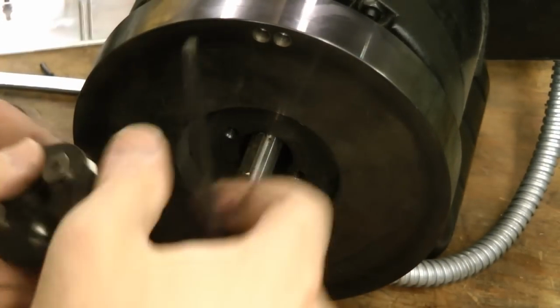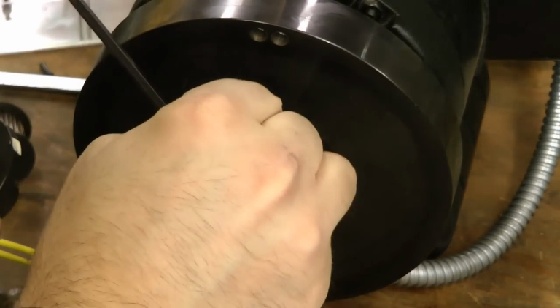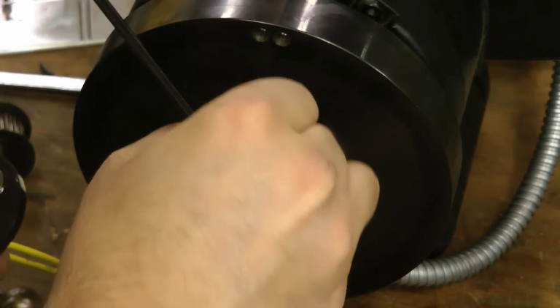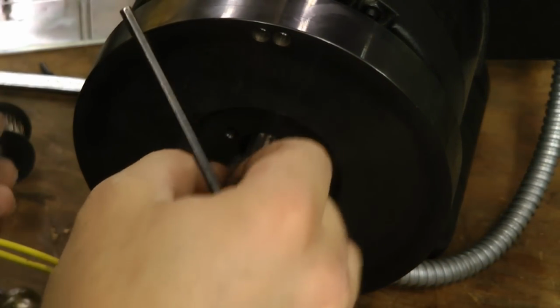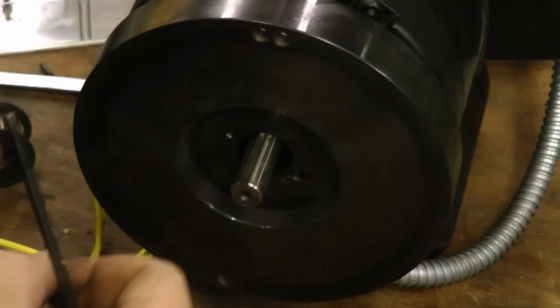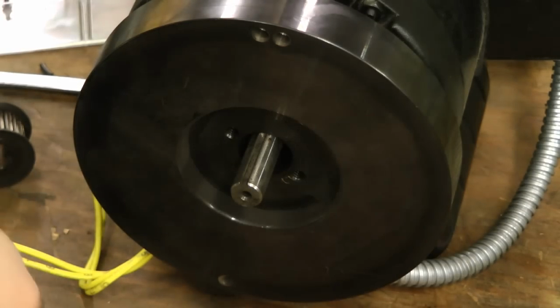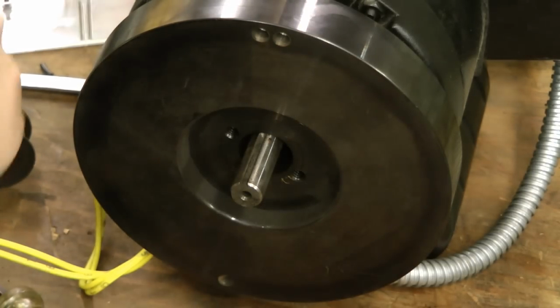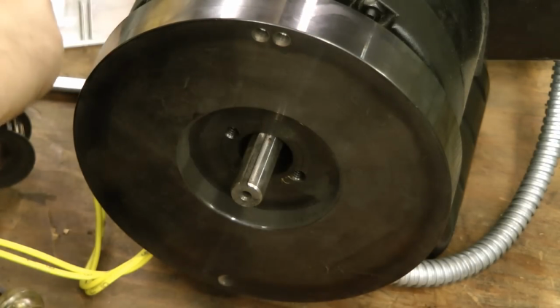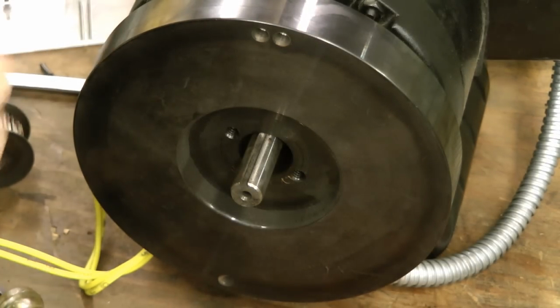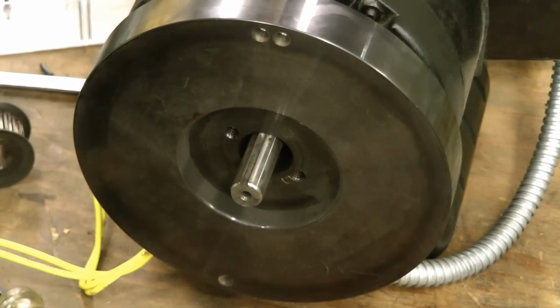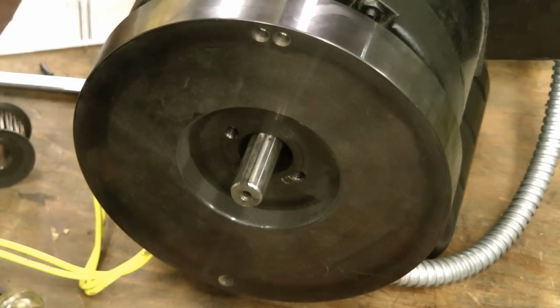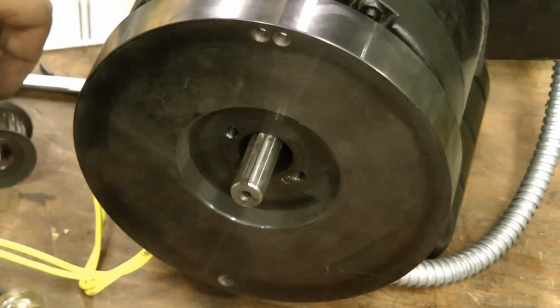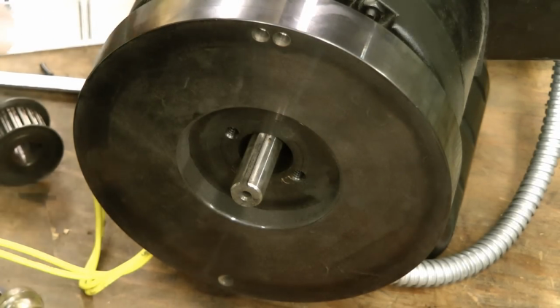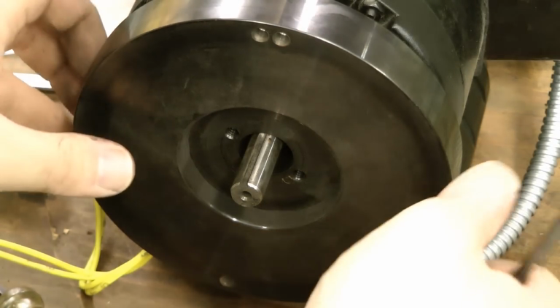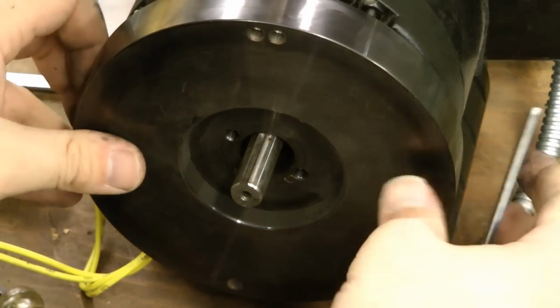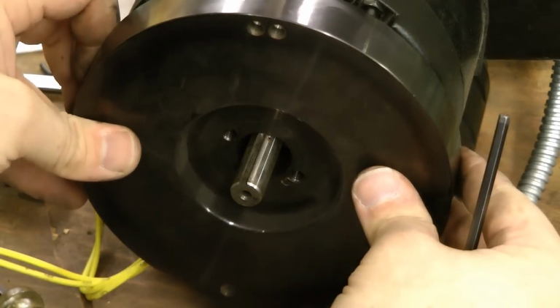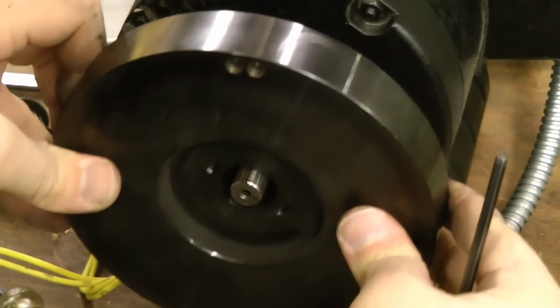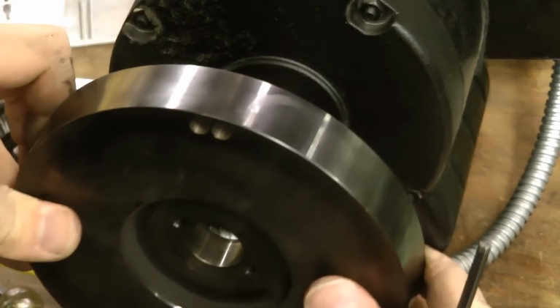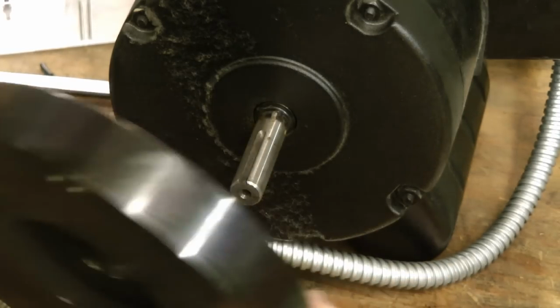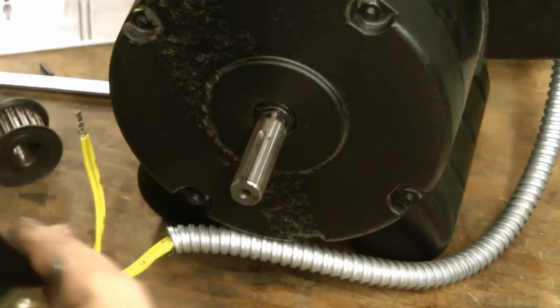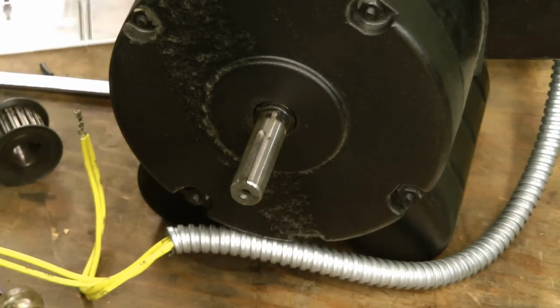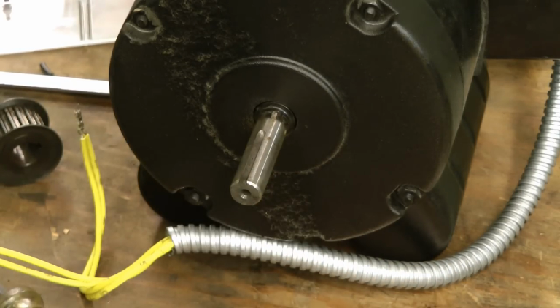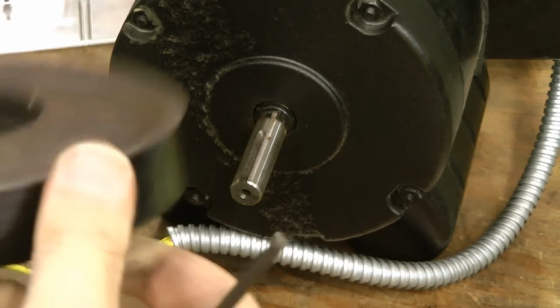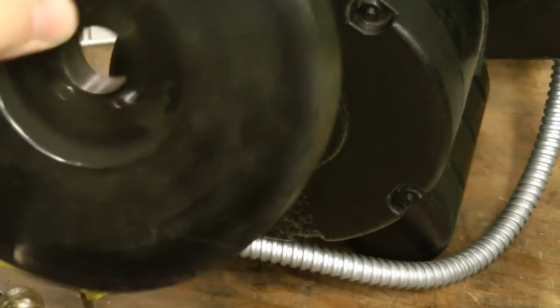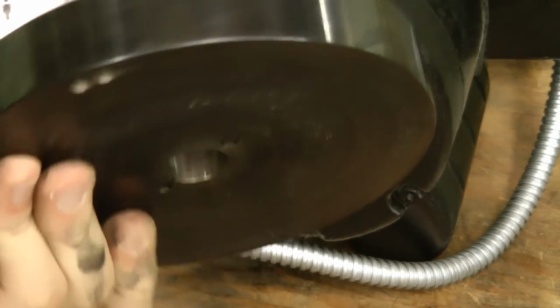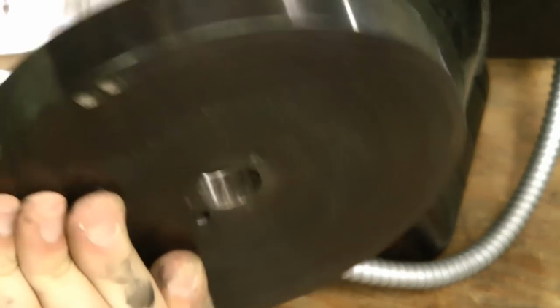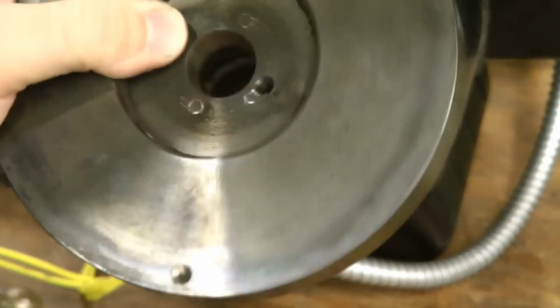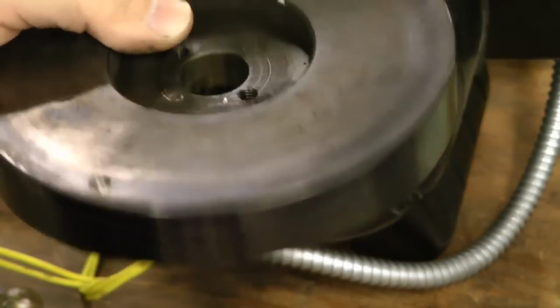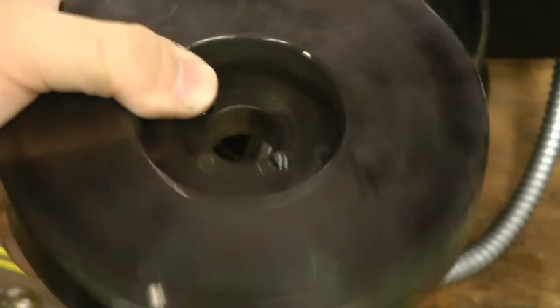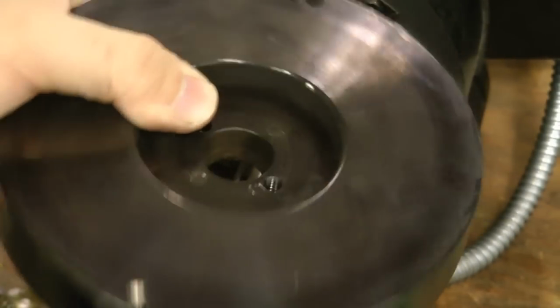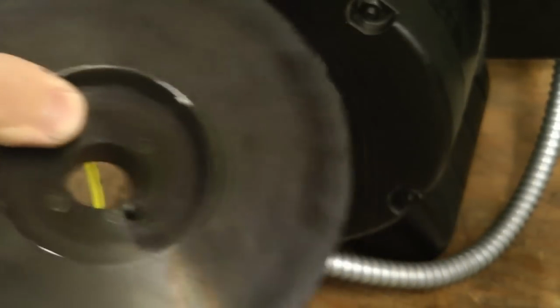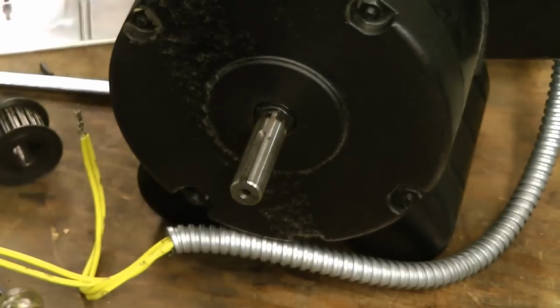The projector has this flywheel probably both to keep the speed steady and to stop the motor from accelerating too quickly. This is solid steel weighing about 8 pounds or so.